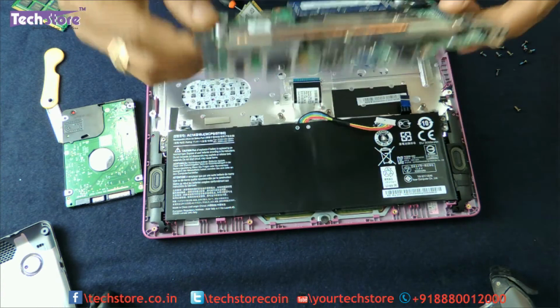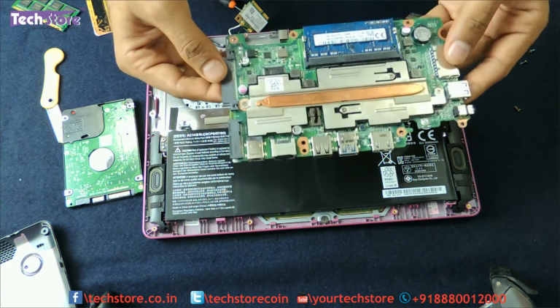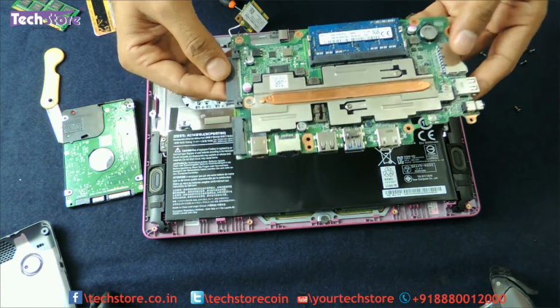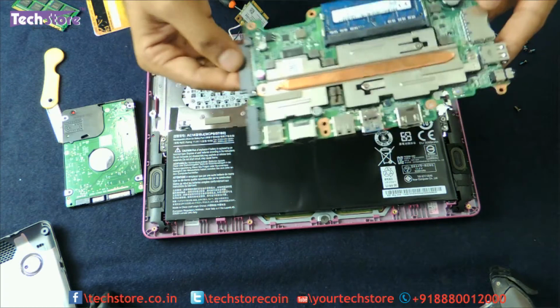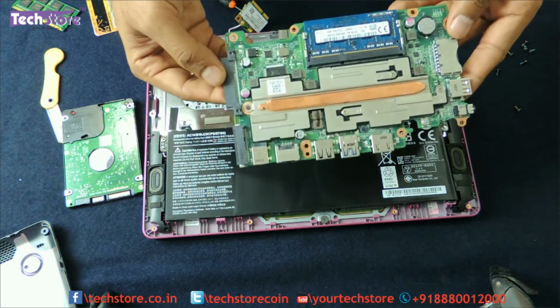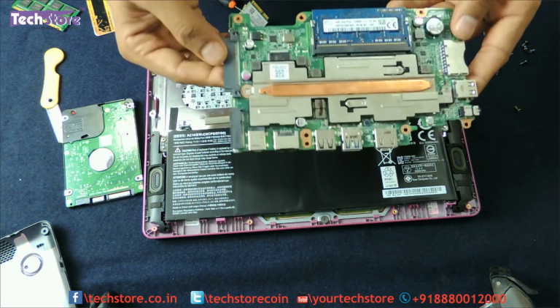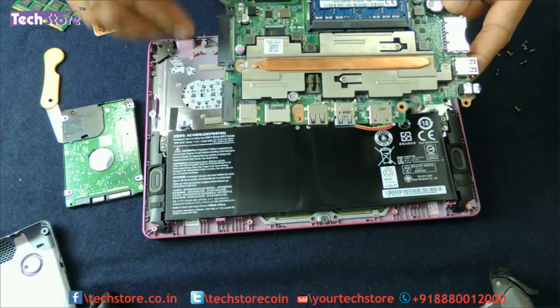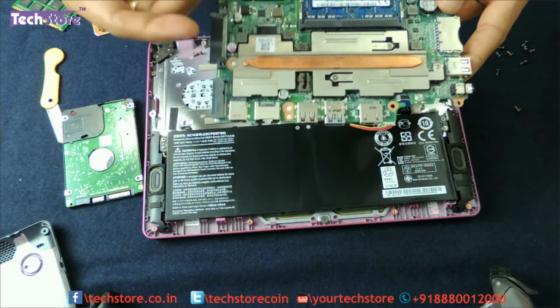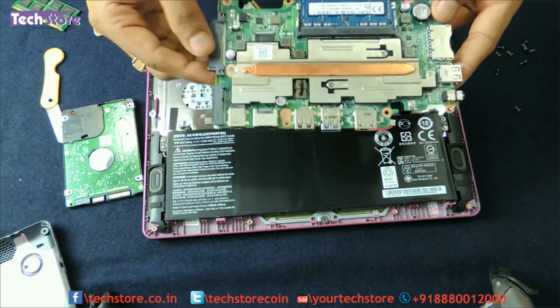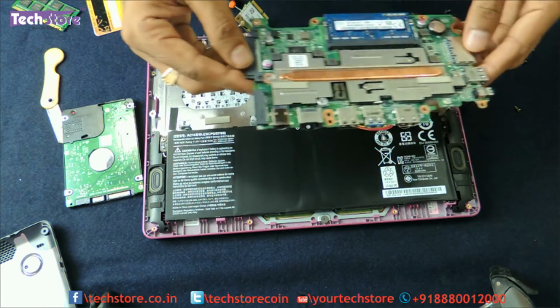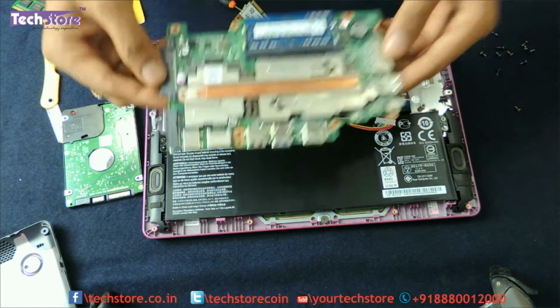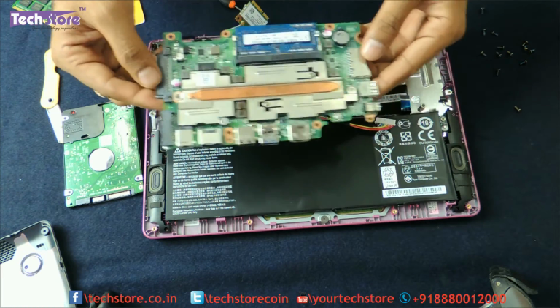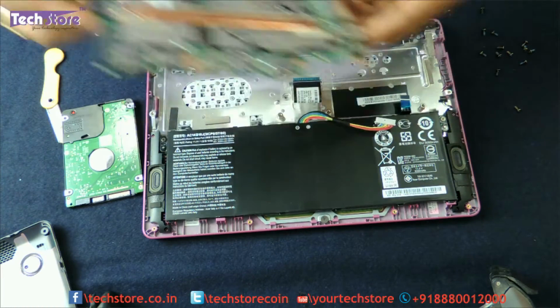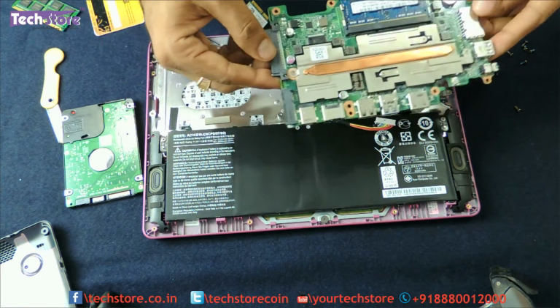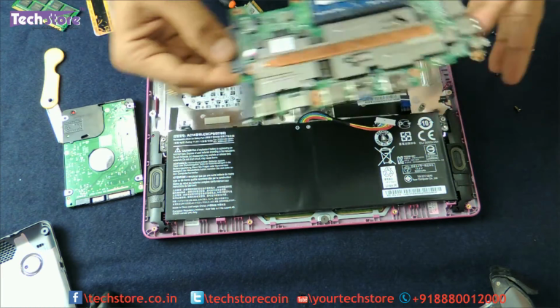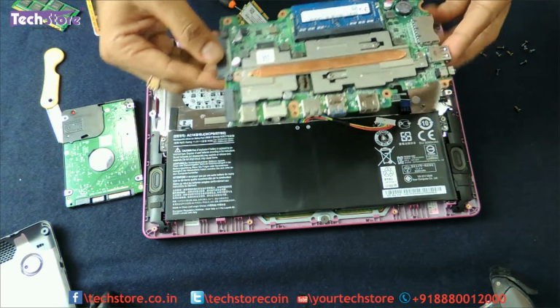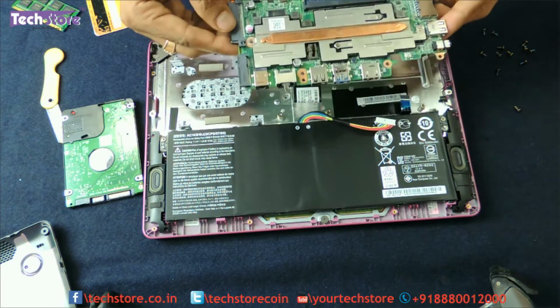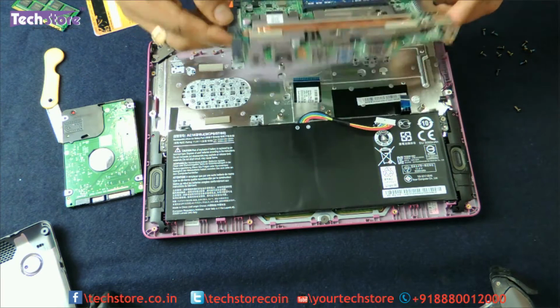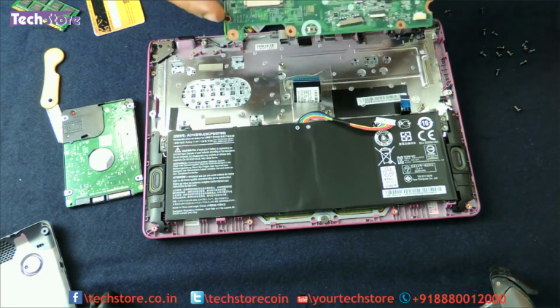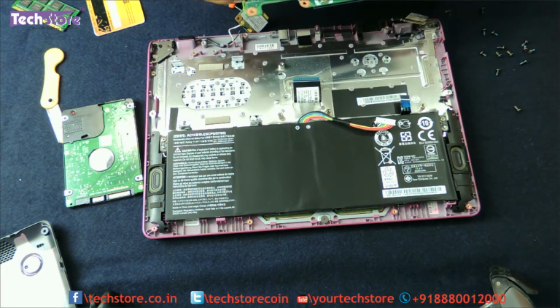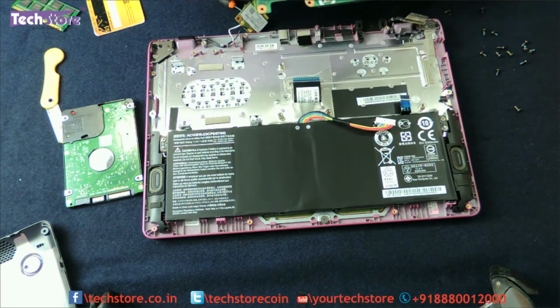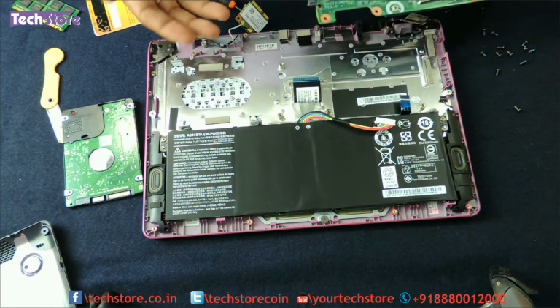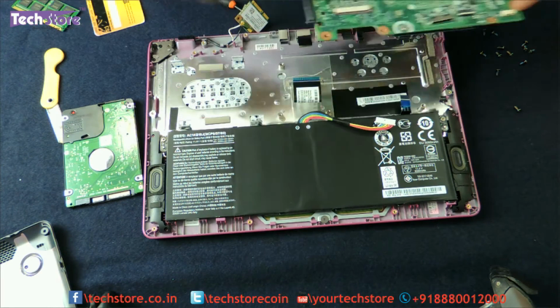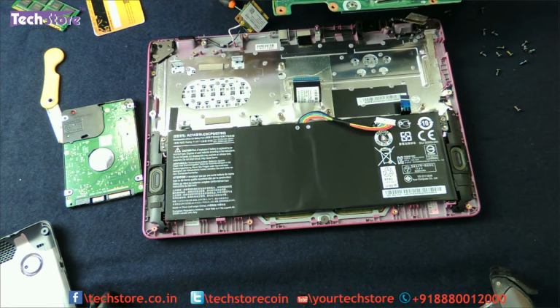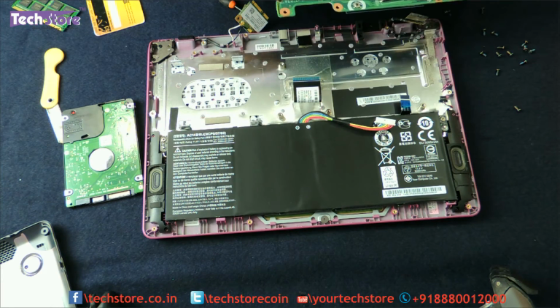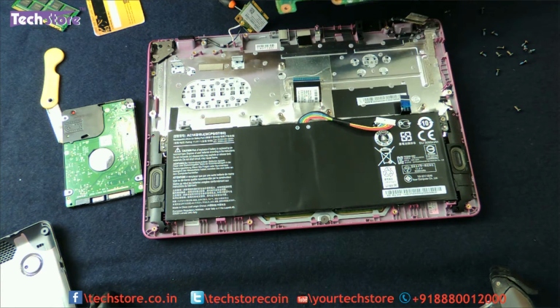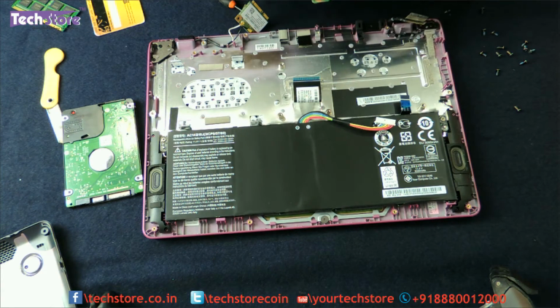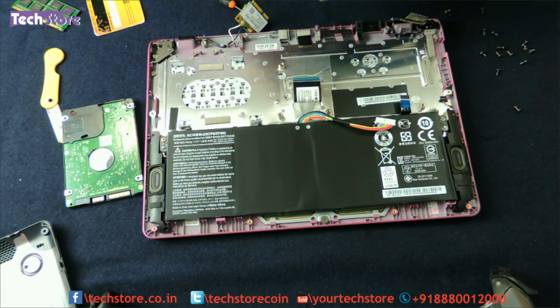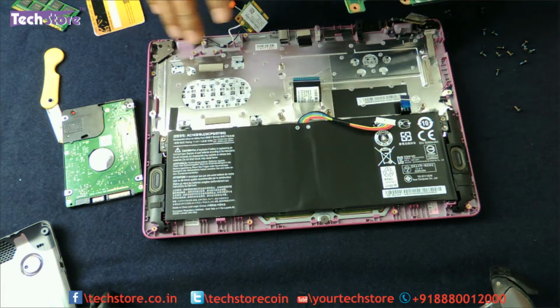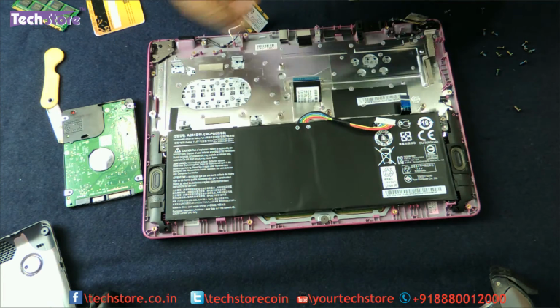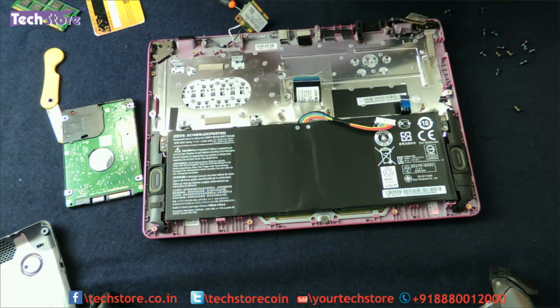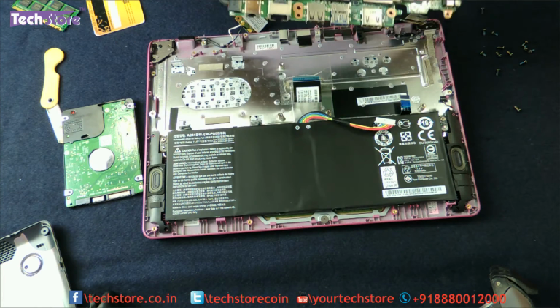The motherboard can also be replaced — if your motherboard has gone bad, just take this motherboard out, put in the new one, and your laptop is good to go. You now need to reverse the entire process and reassemble all the components.